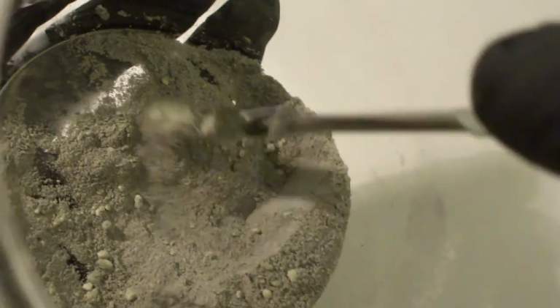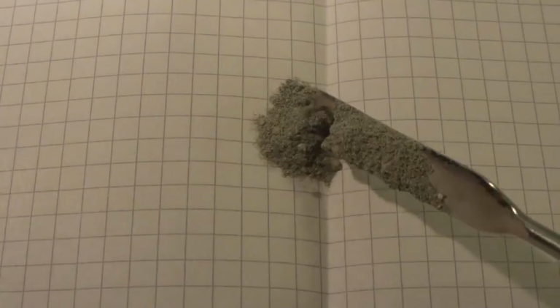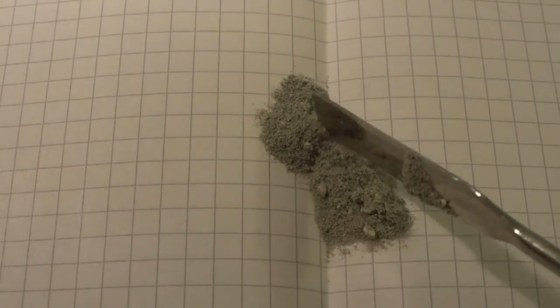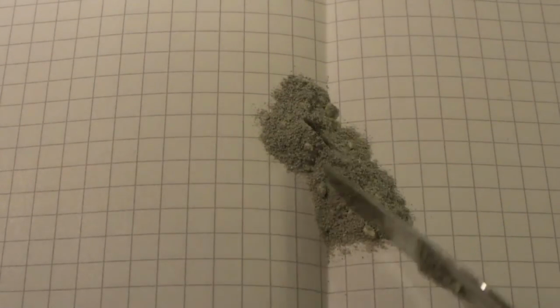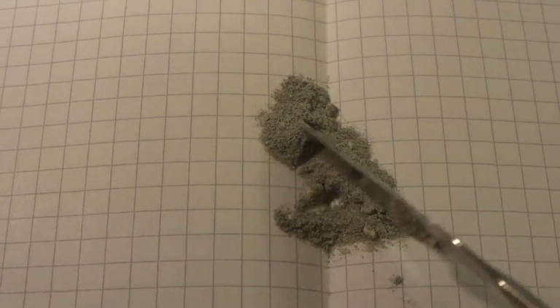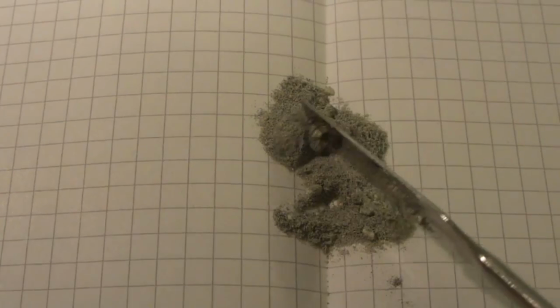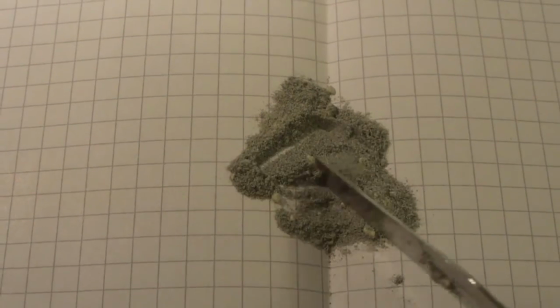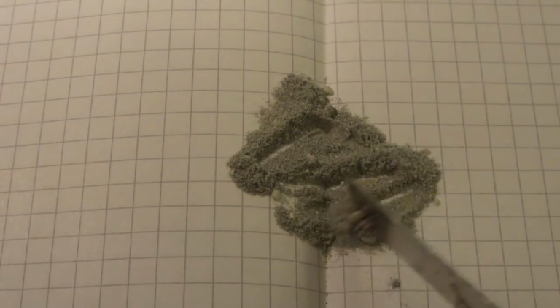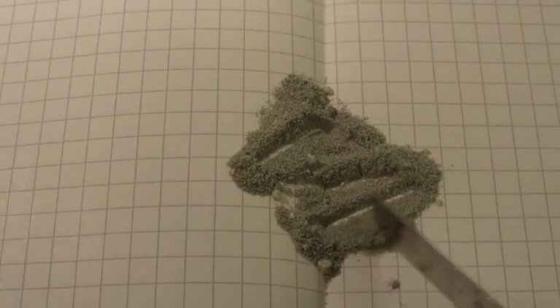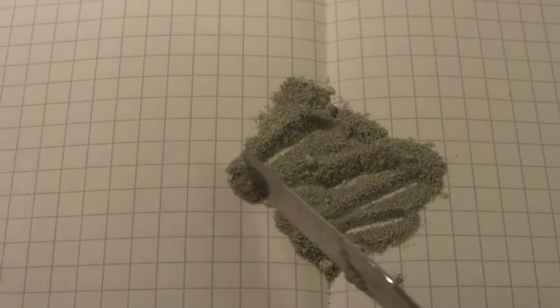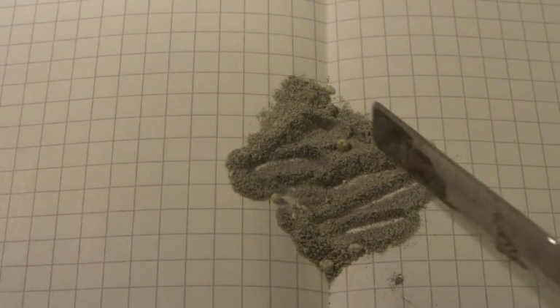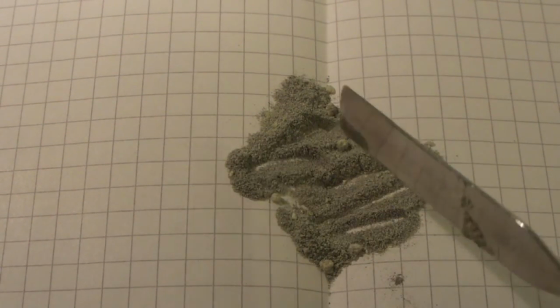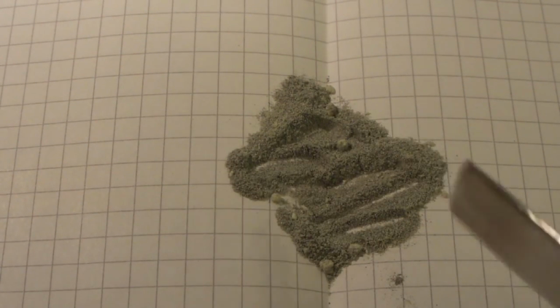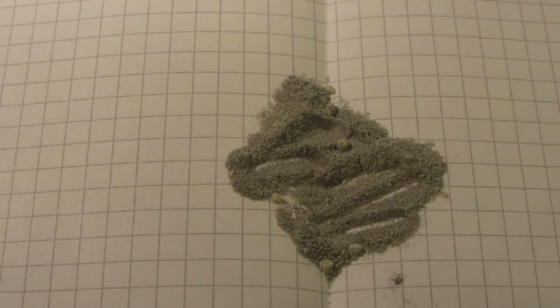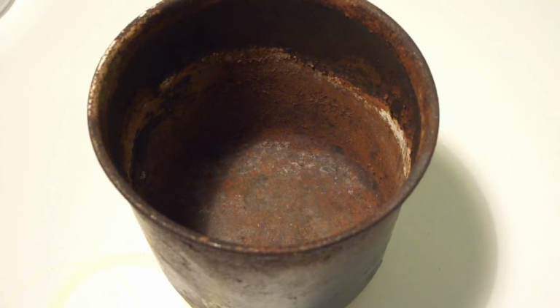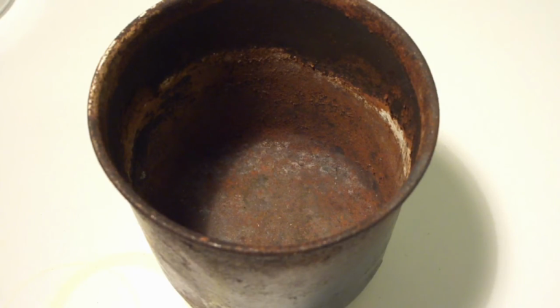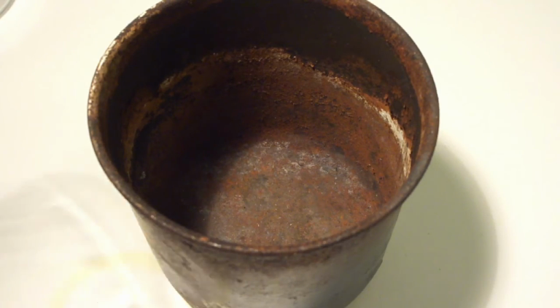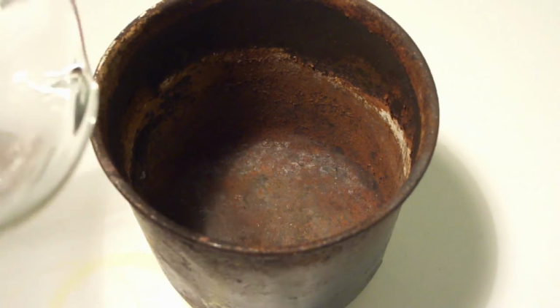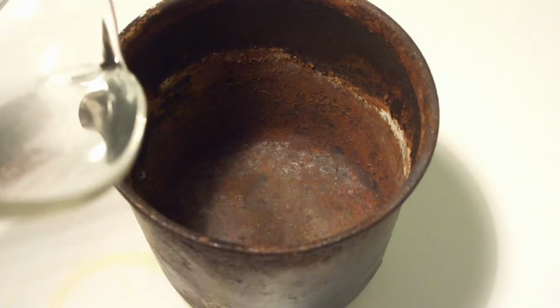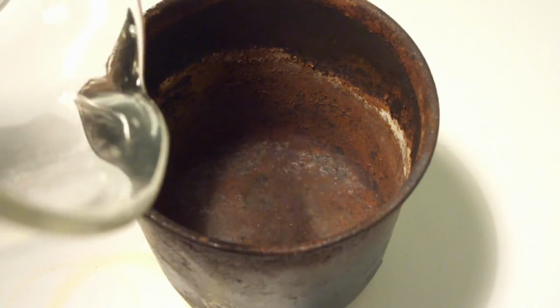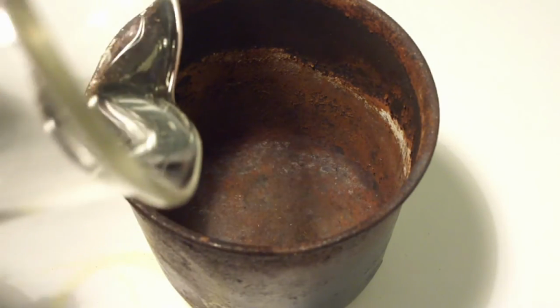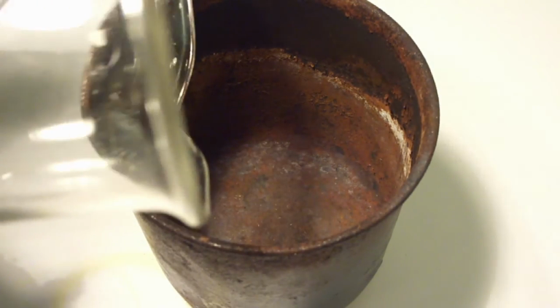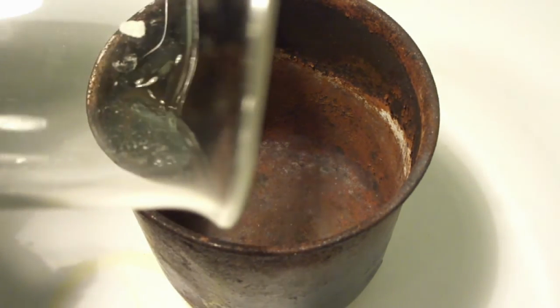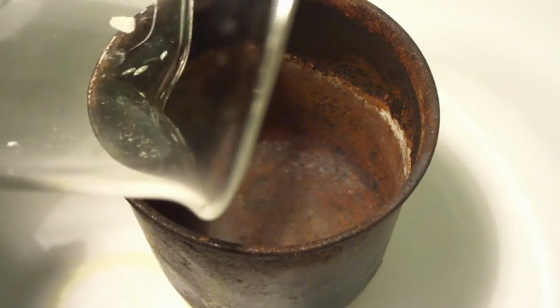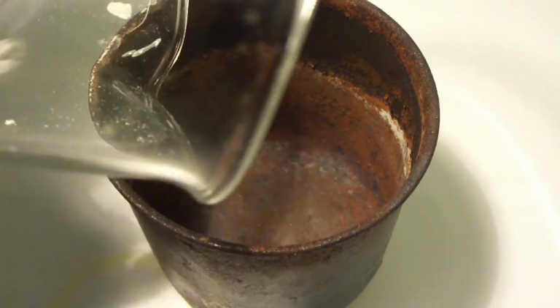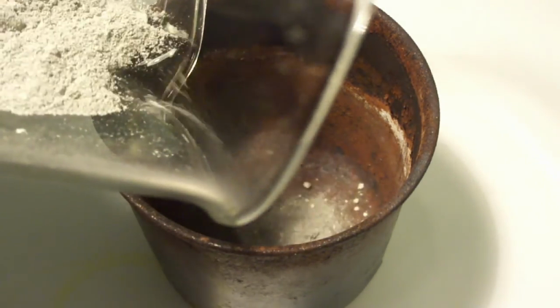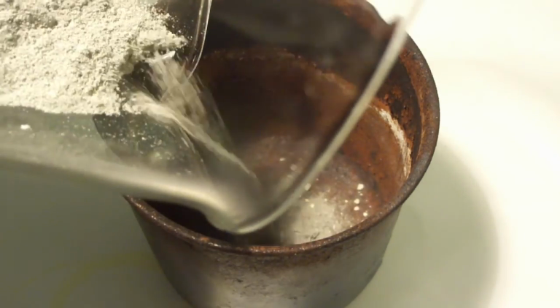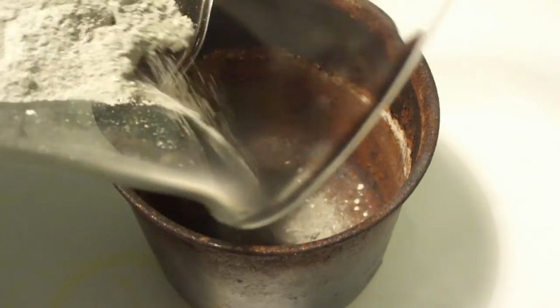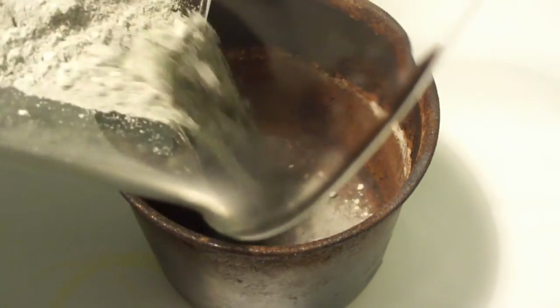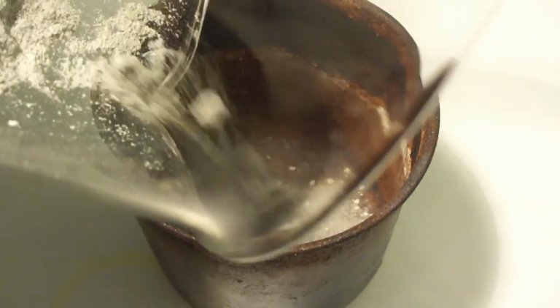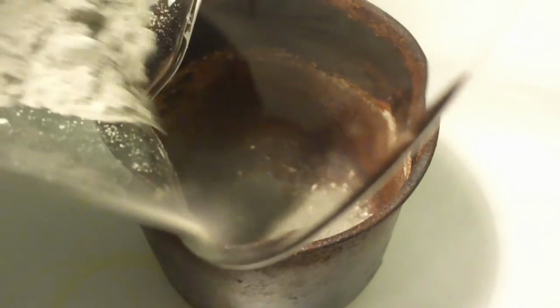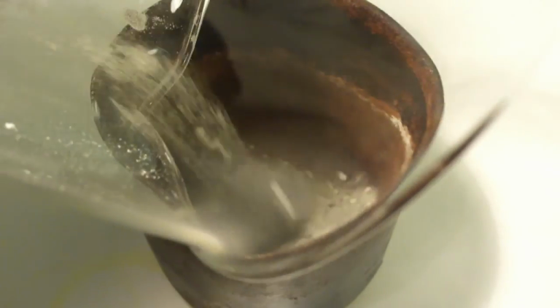The mixture should now look like this. Now we charge our intimate mixture of iron and sulfur into a stainless reaction vessel. Probably not so stainless anymore.